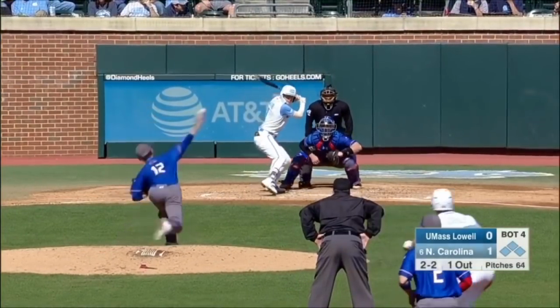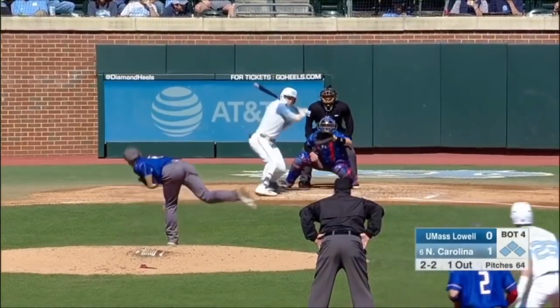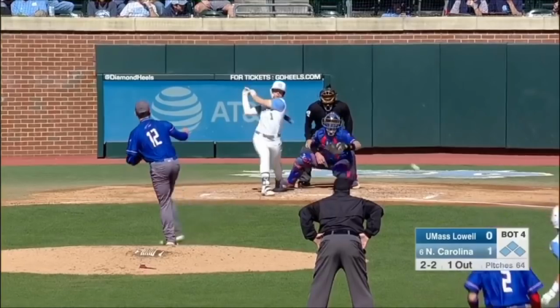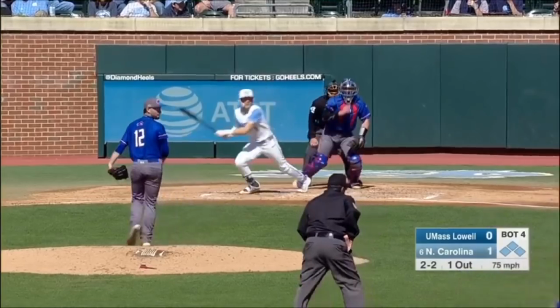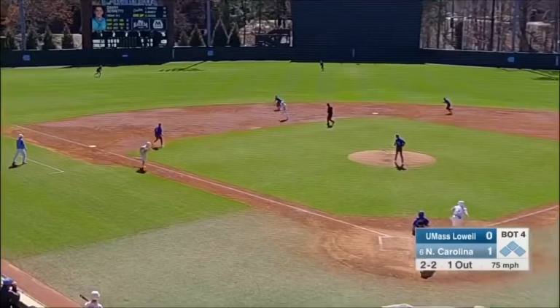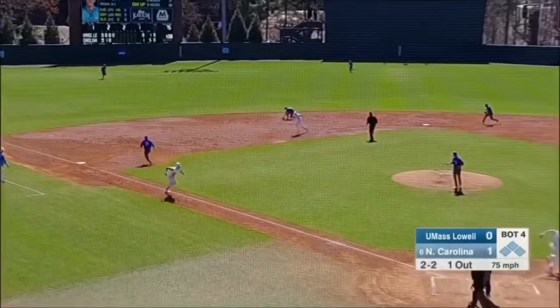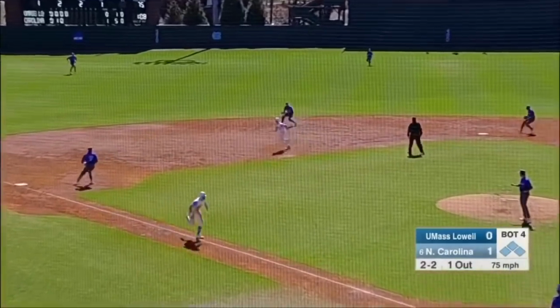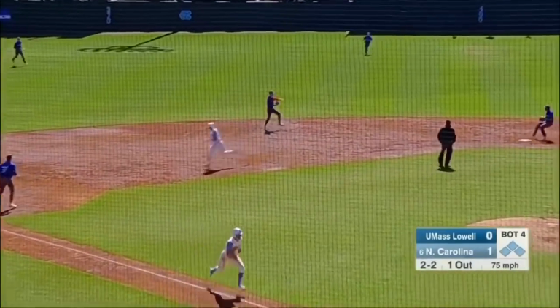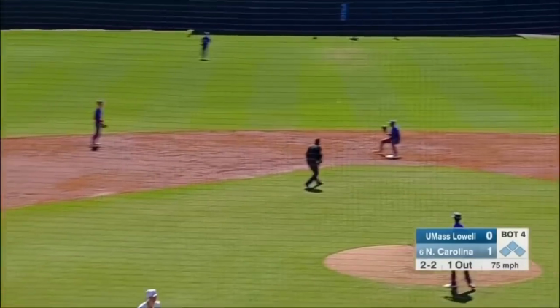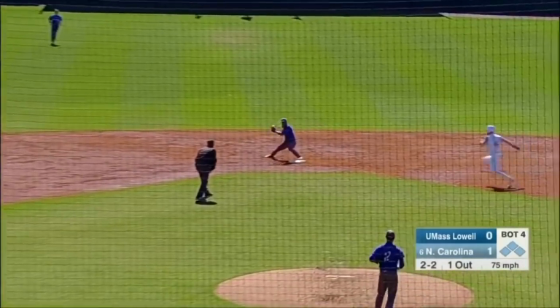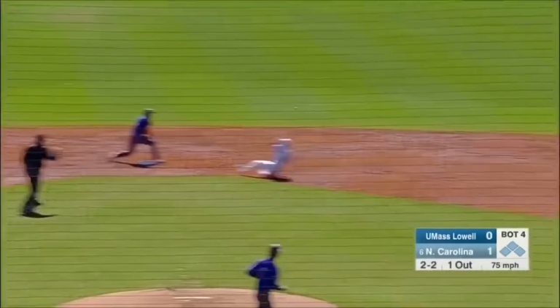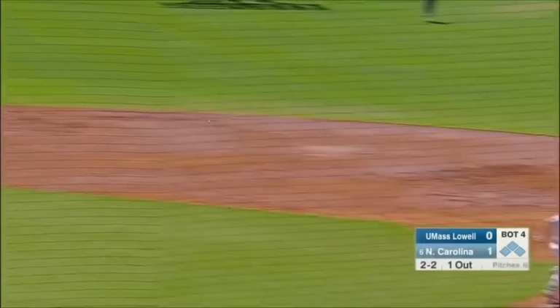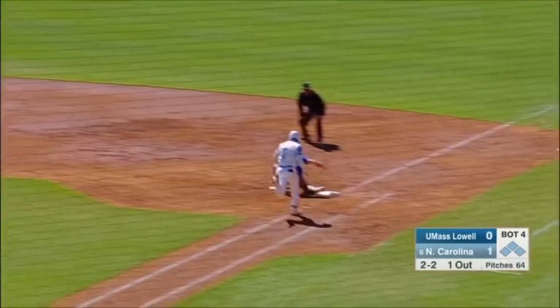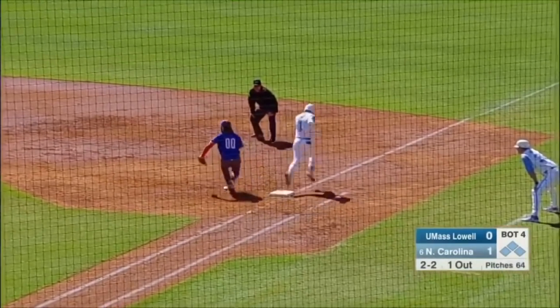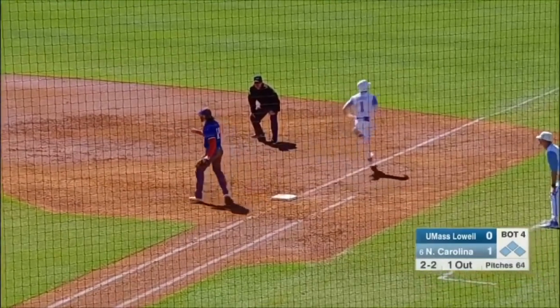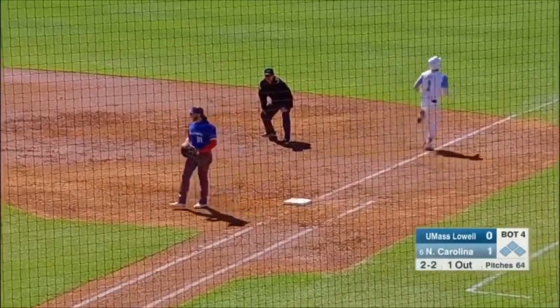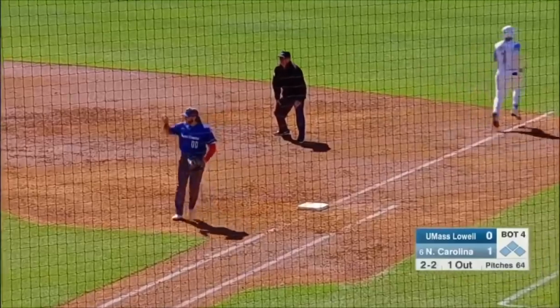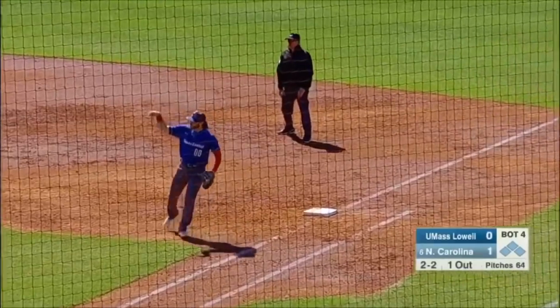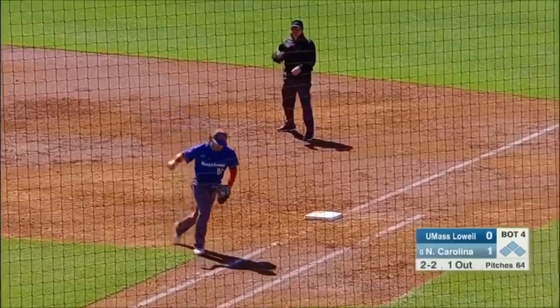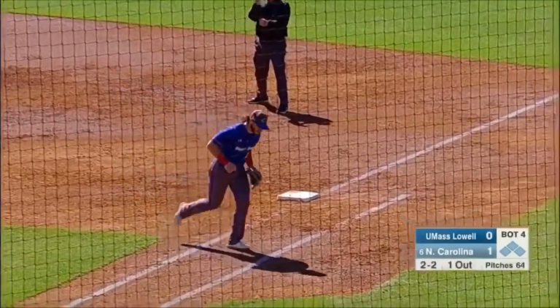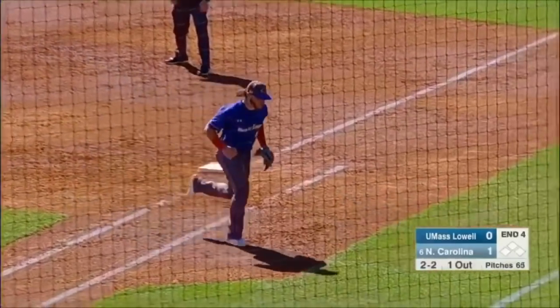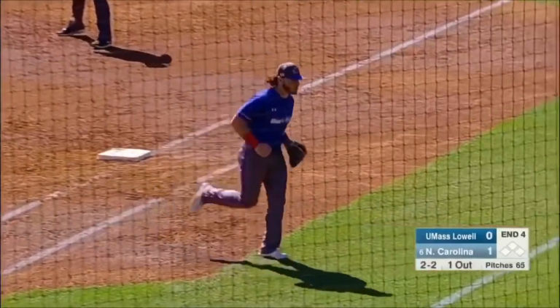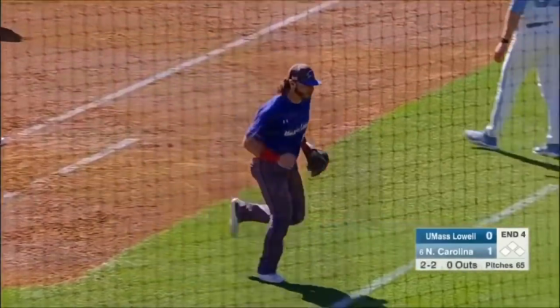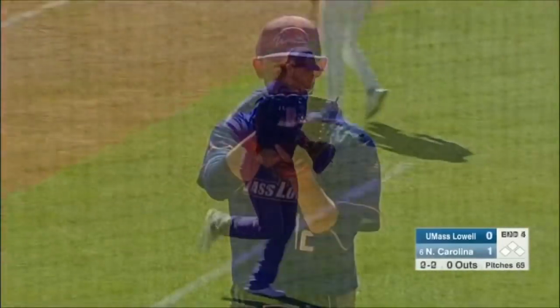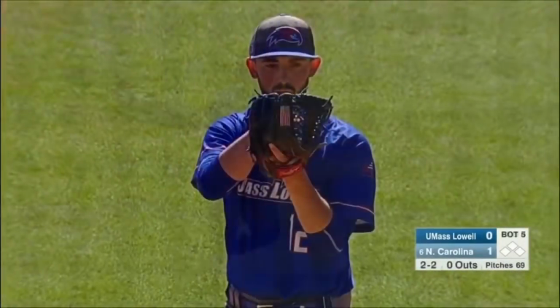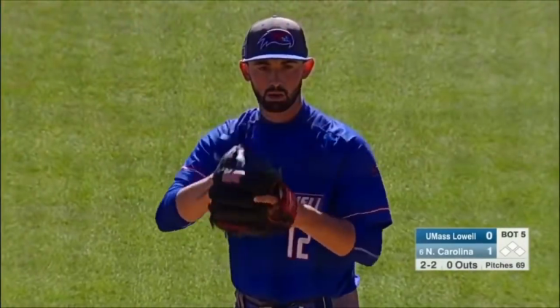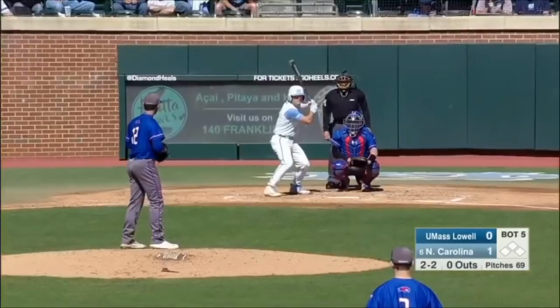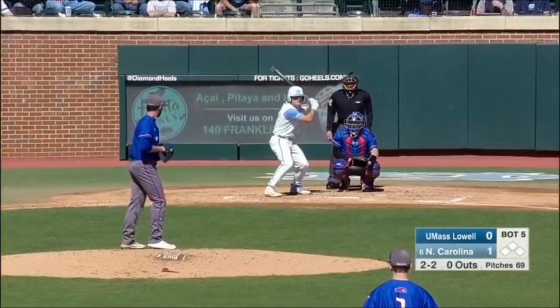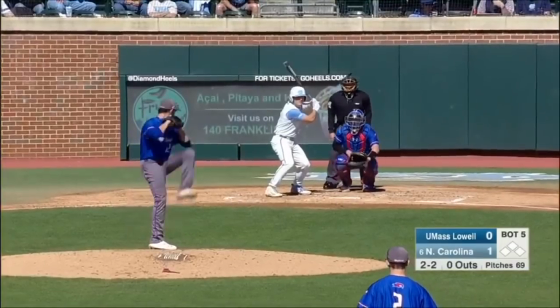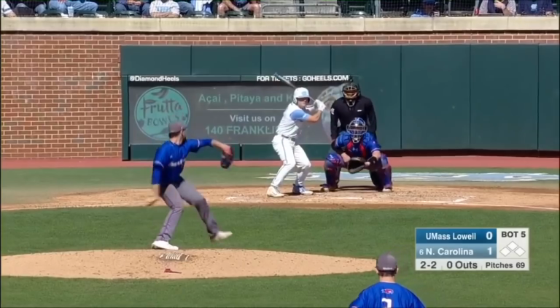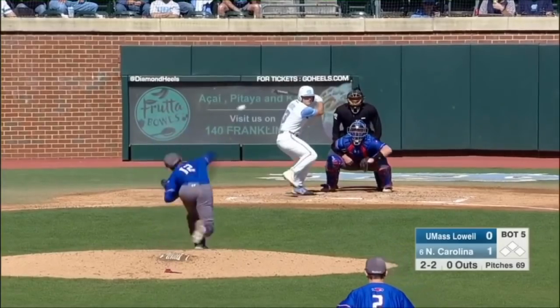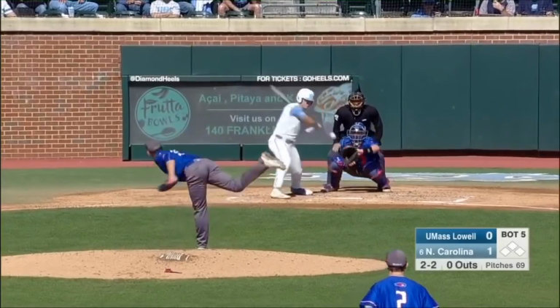Here's the two-two to Seretti — hard hit on the ground, backhanded by the shortstop to second for one, across the diamond. There's the double play ball. They needed a six-four-three. The other two up in the inning for Carolina.